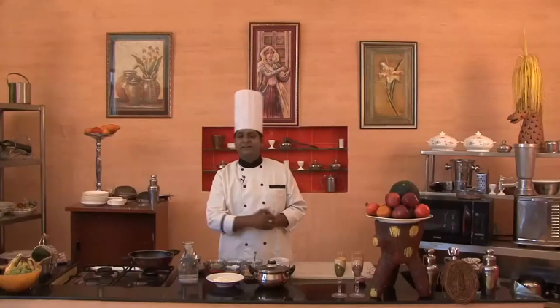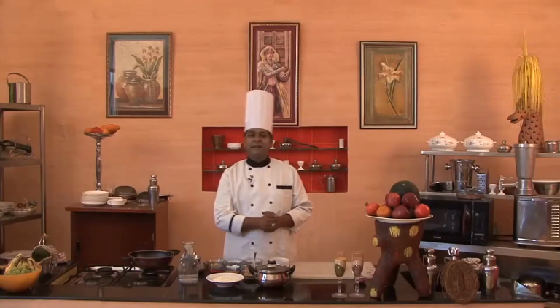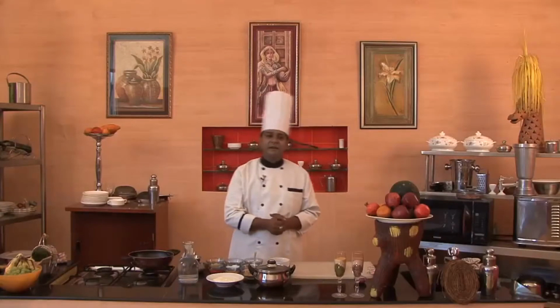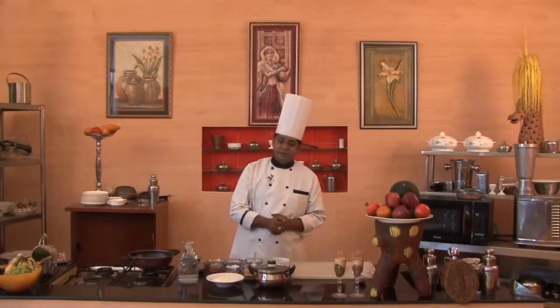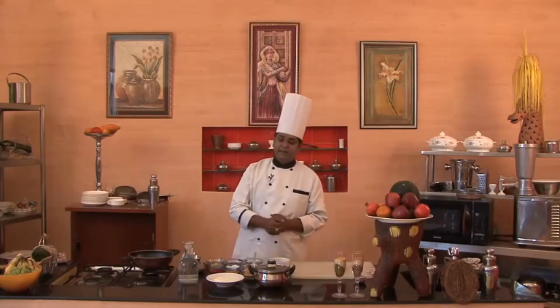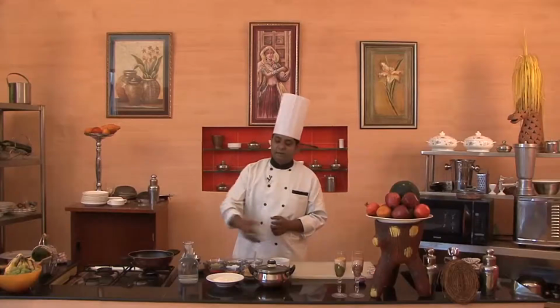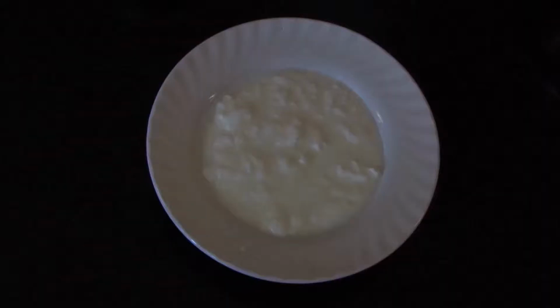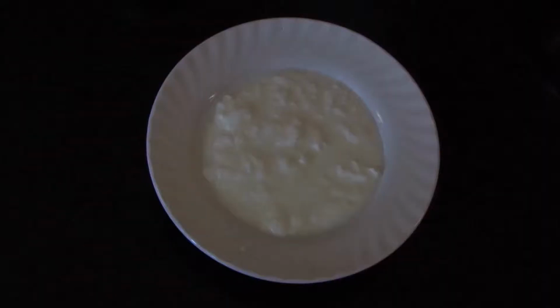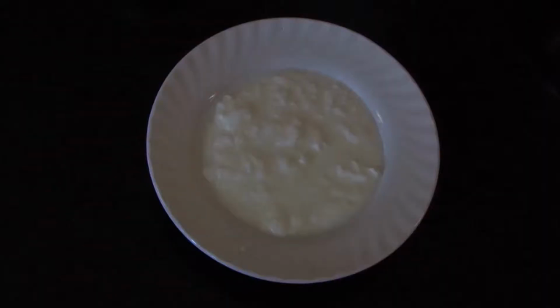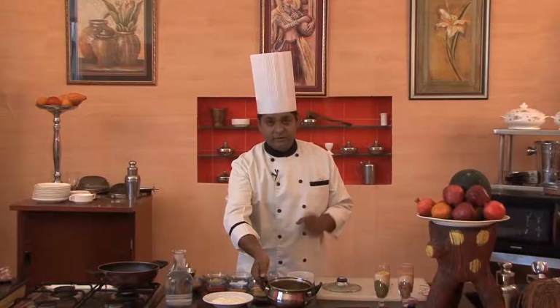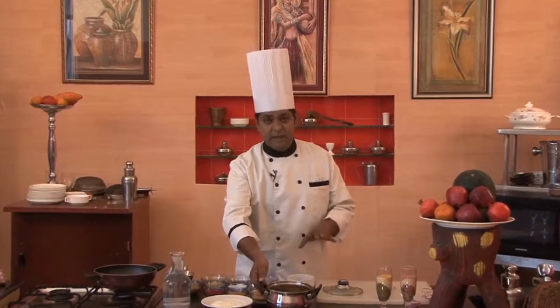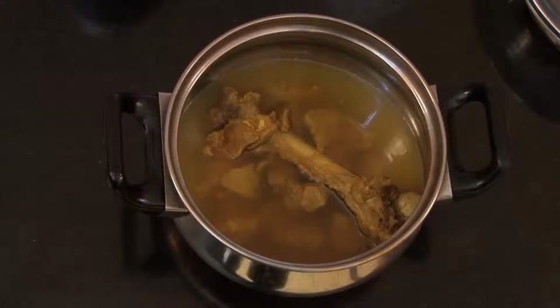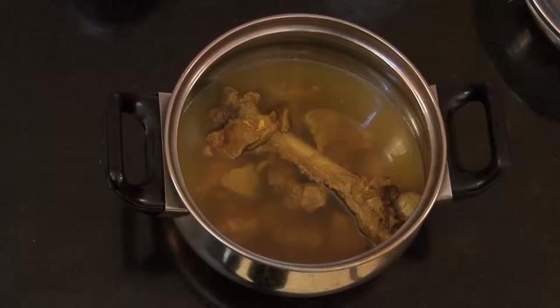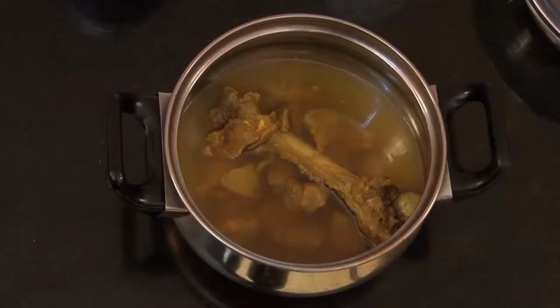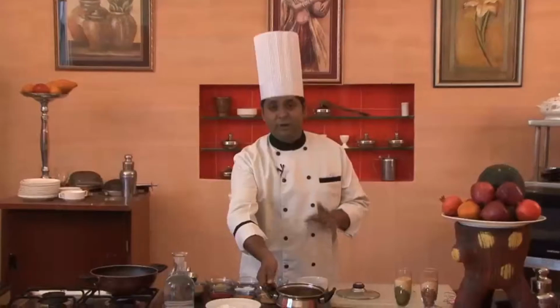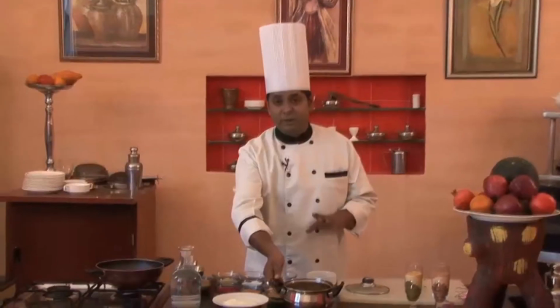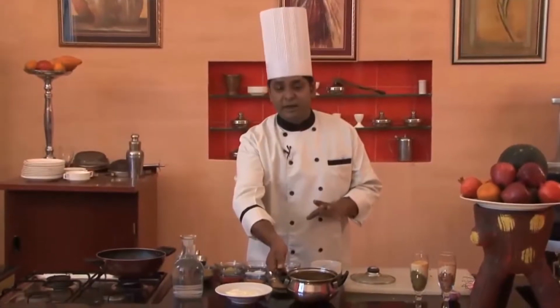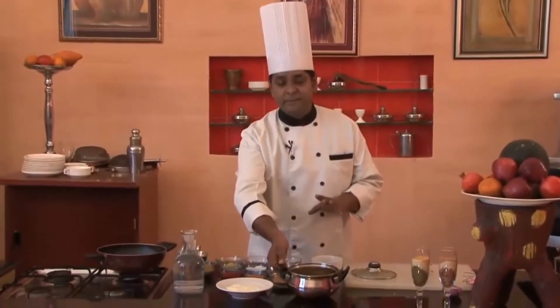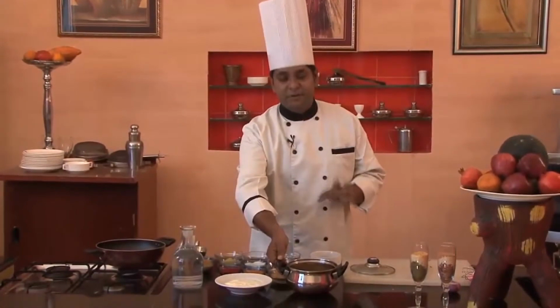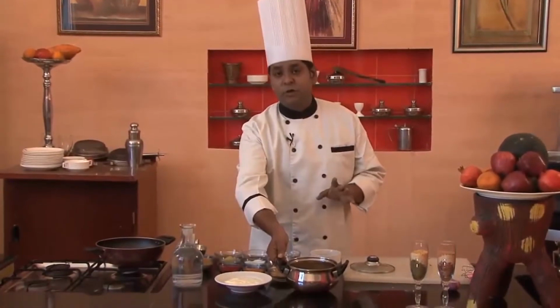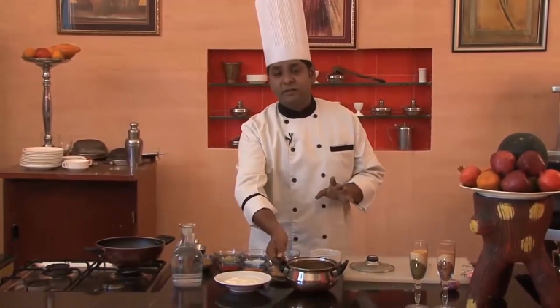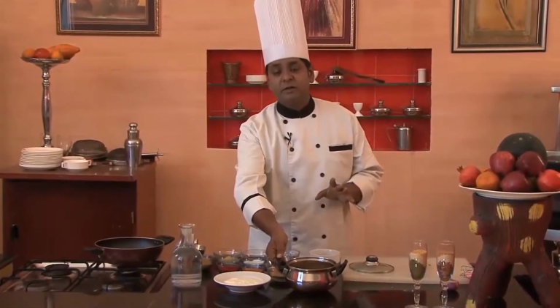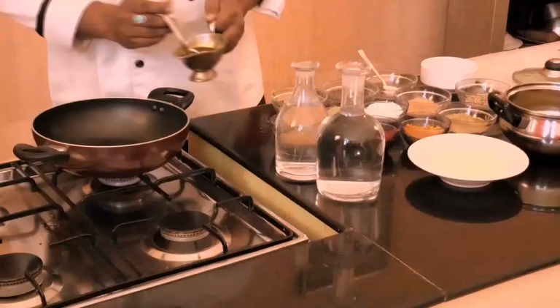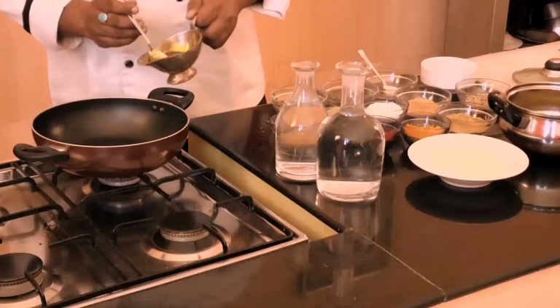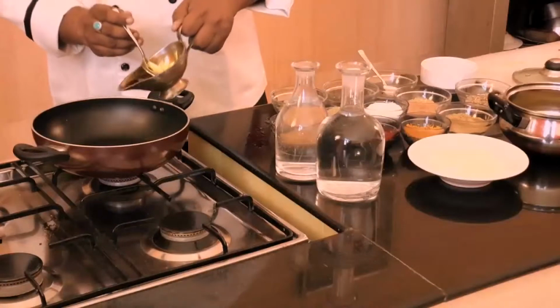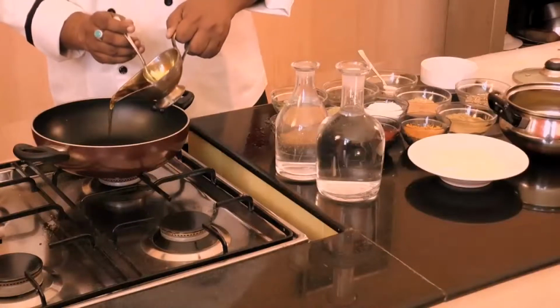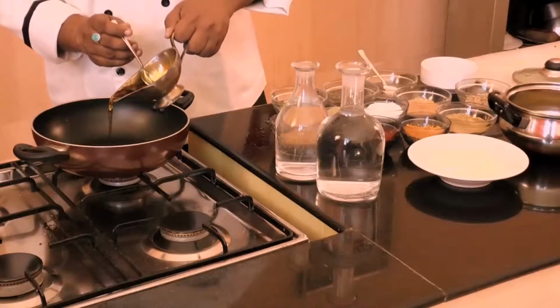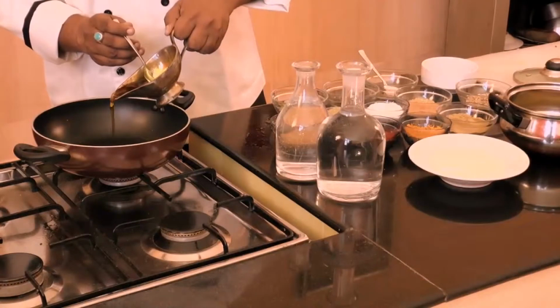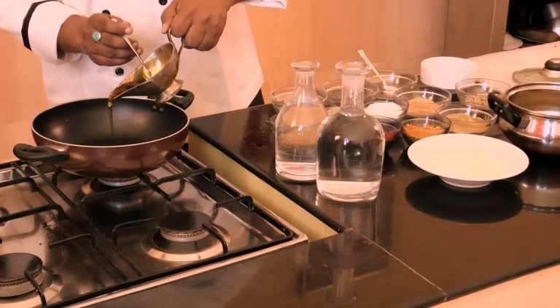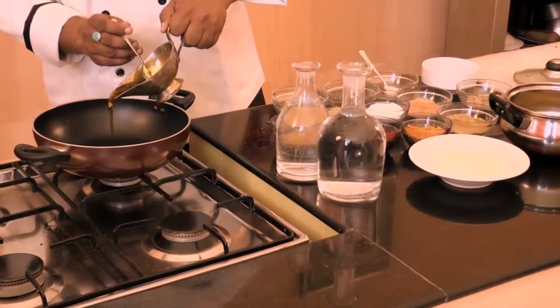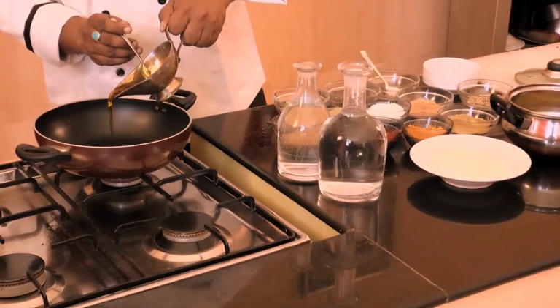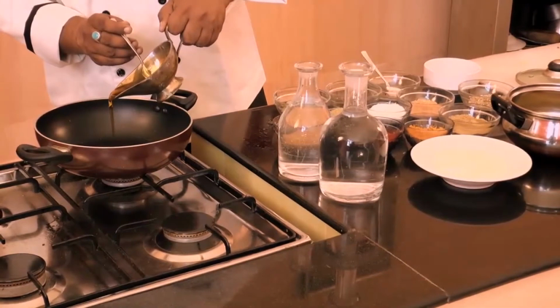To give it a sour taste, we'll add a little bit of souring agent. Here we have mutton pieces which we have pre-cooked in the pressure cooker. So firstly, we'll add a little oil.